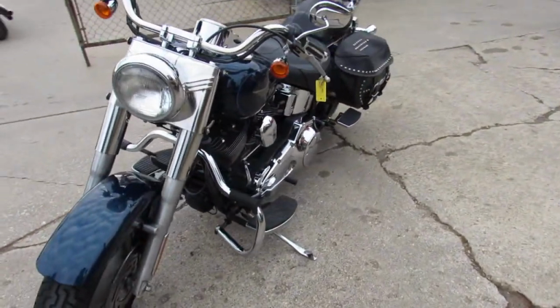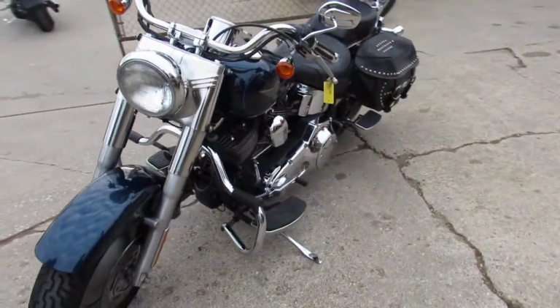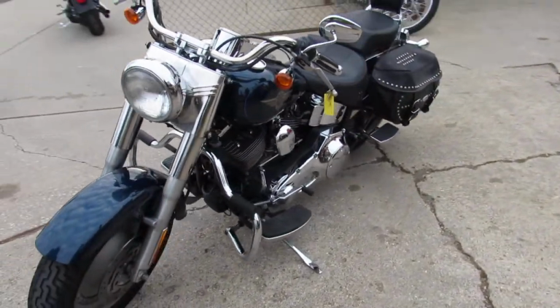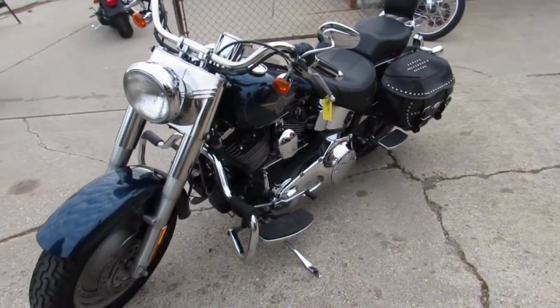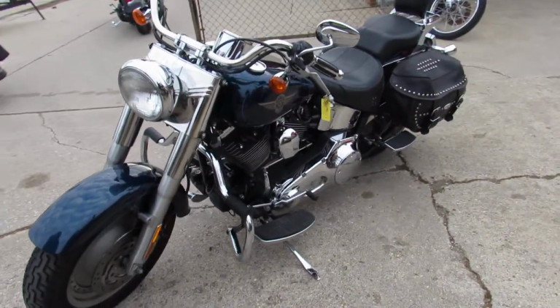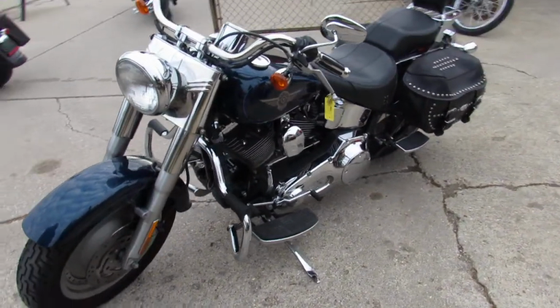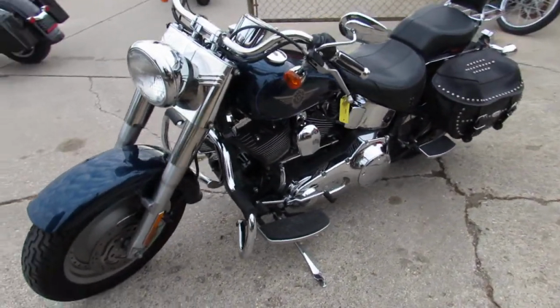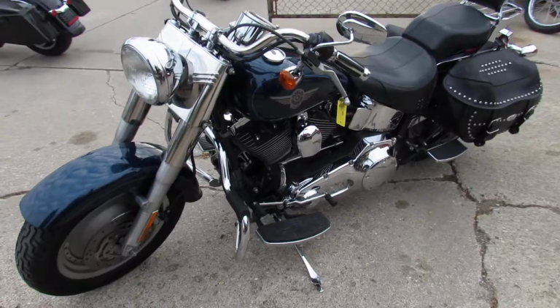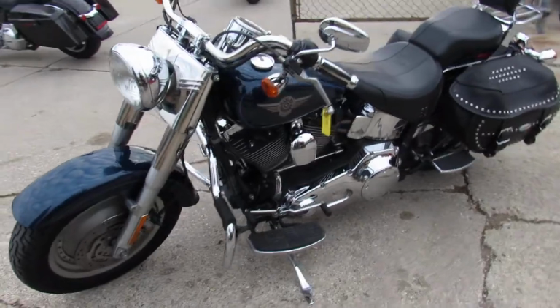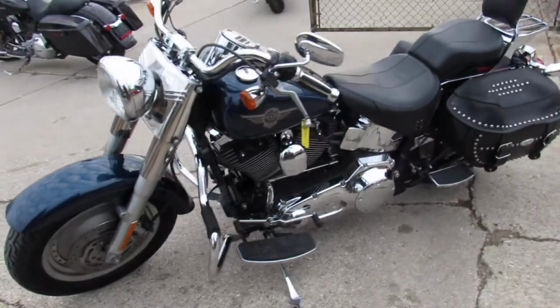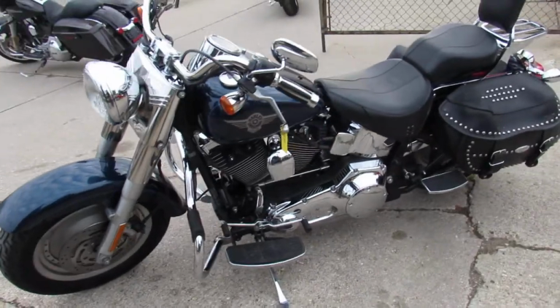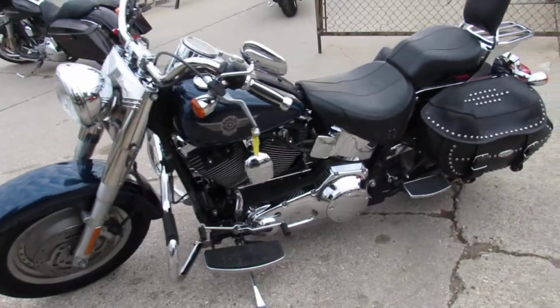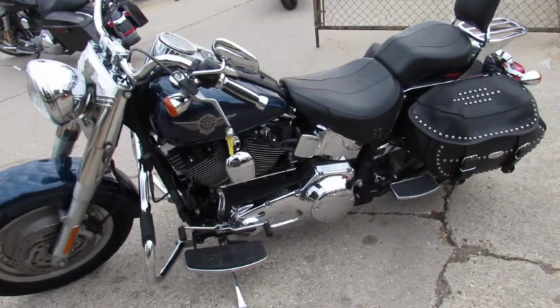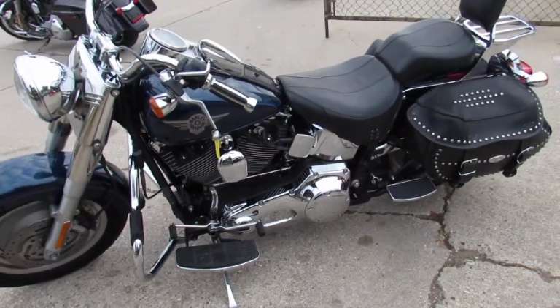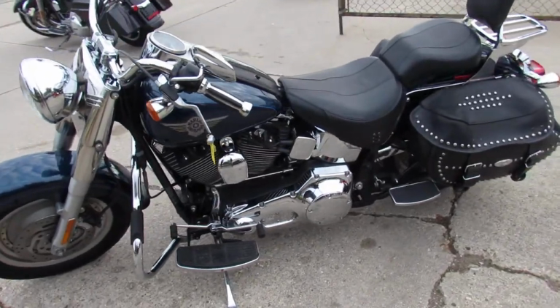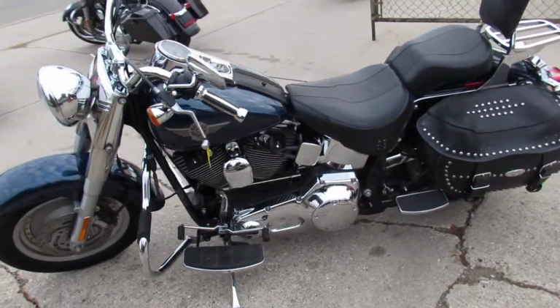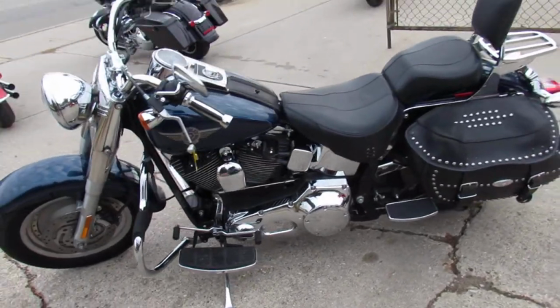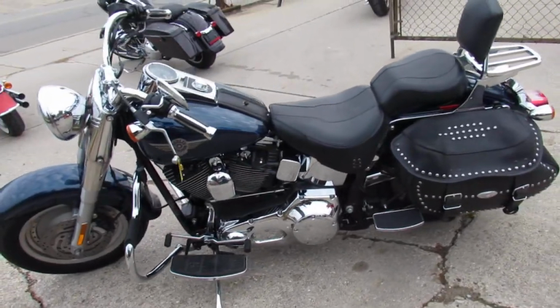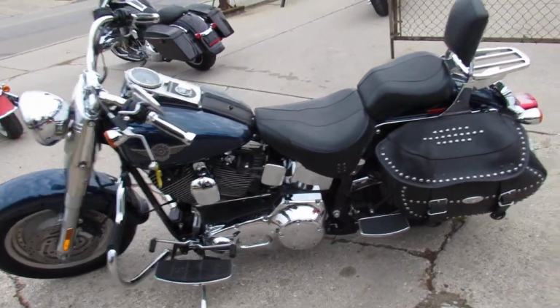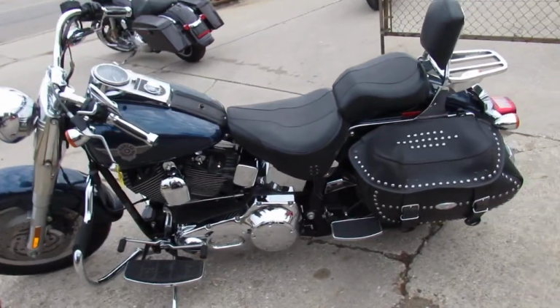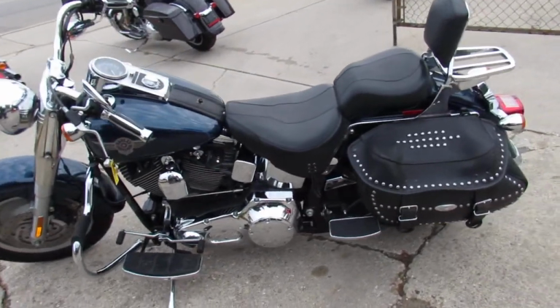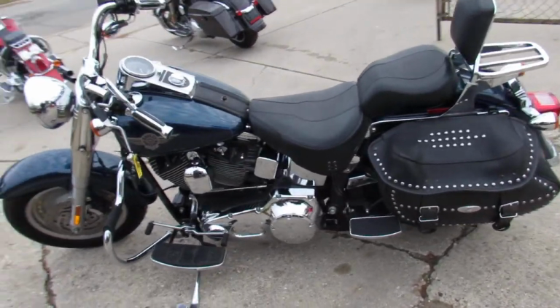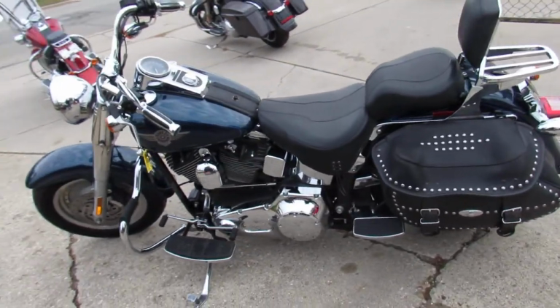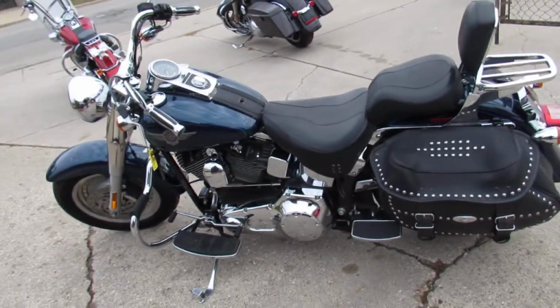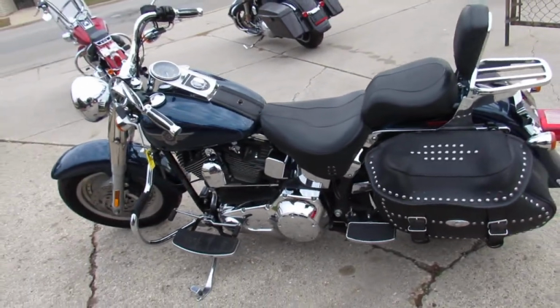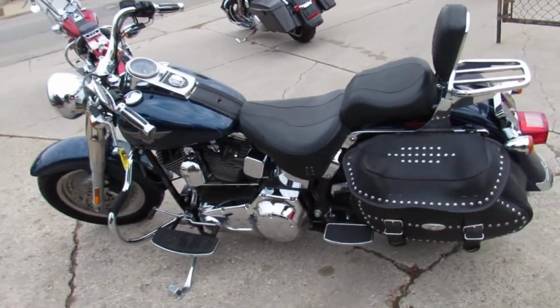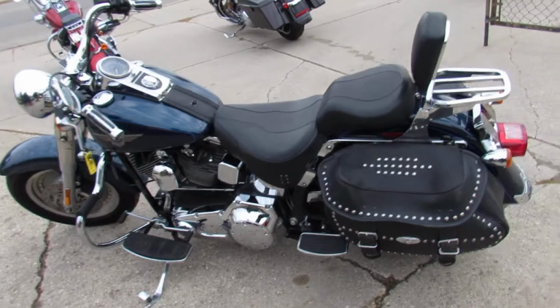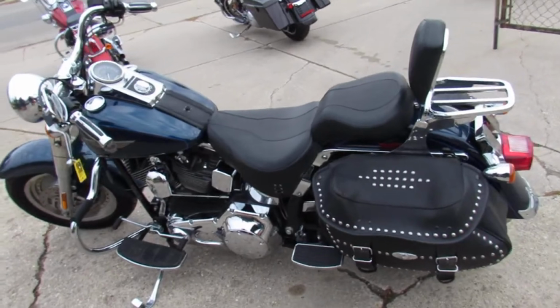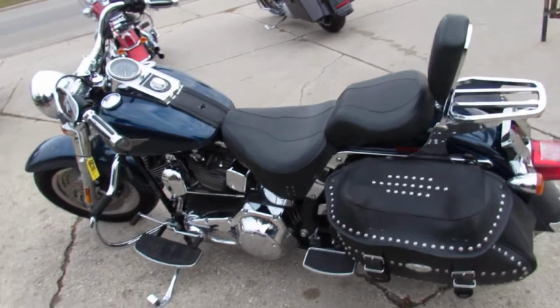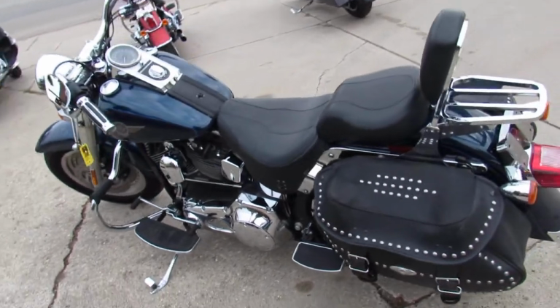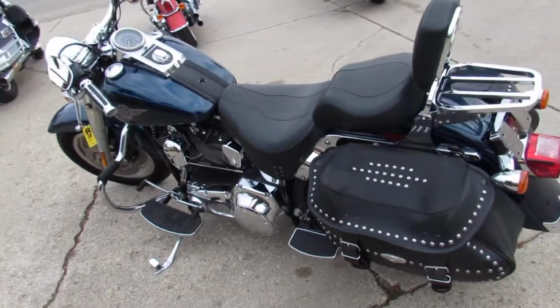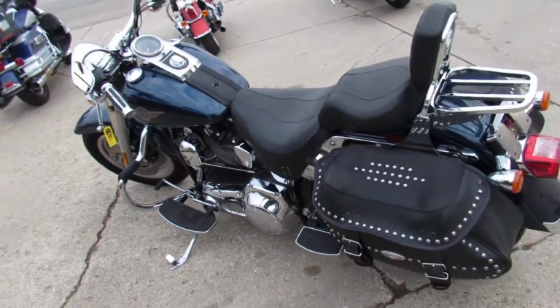We got guaranteed financing. We offer leasing programs on all of our Harley Davidsons. We've got out-of-state financing and we can assist with shipping nationwide.